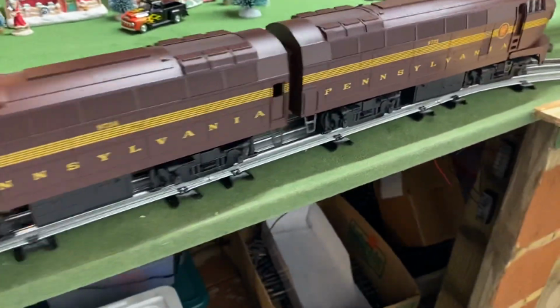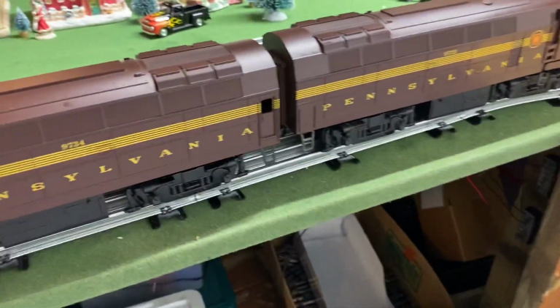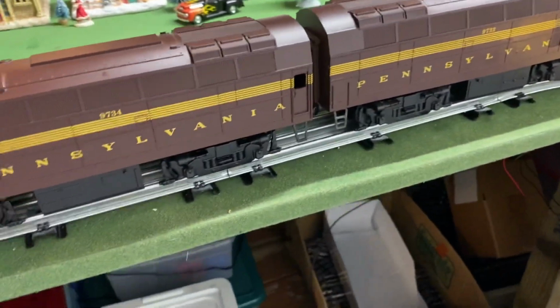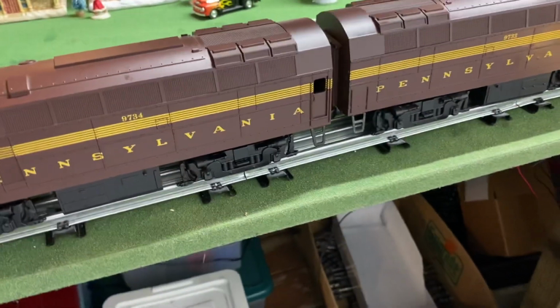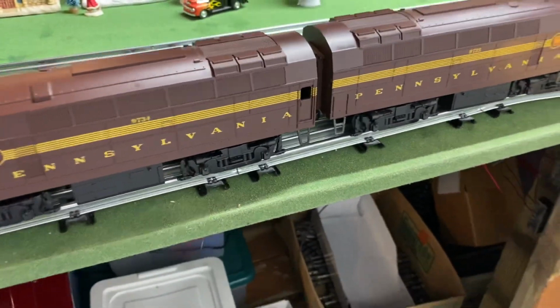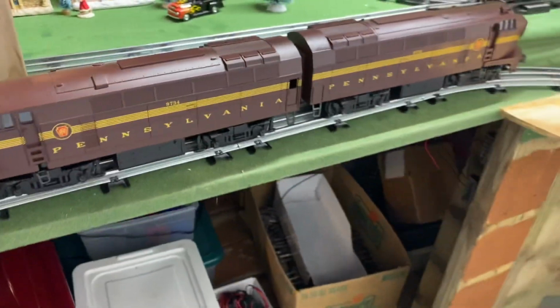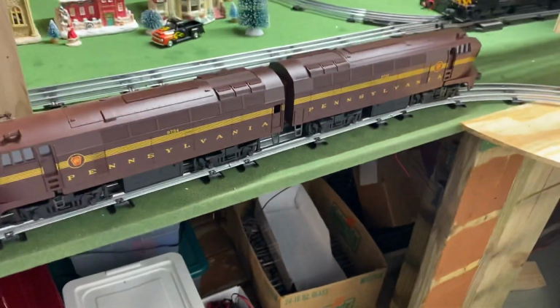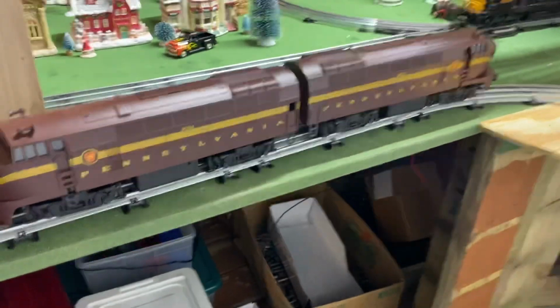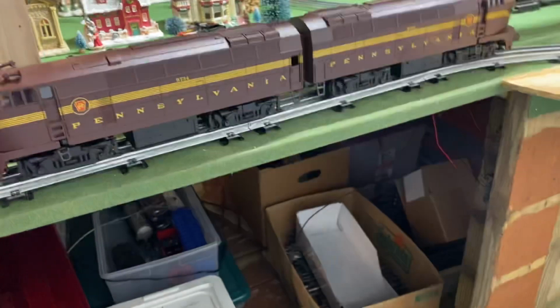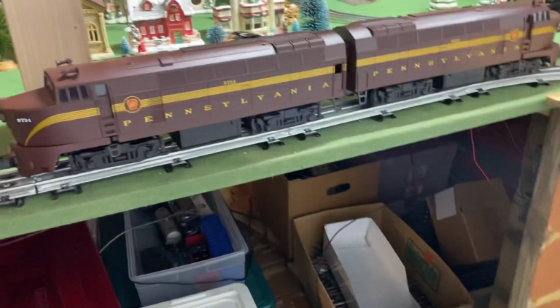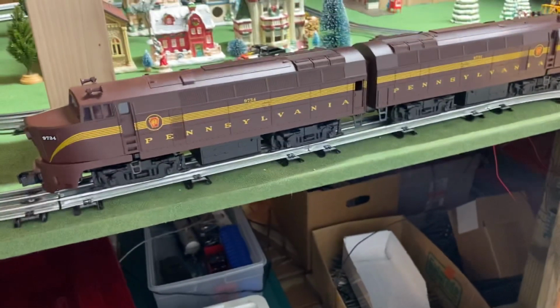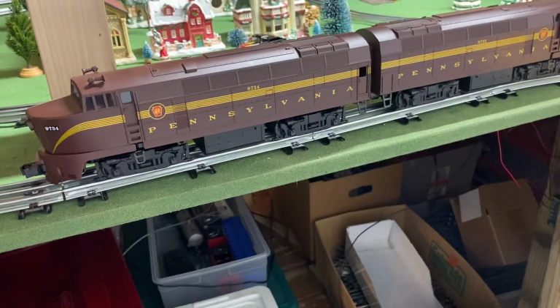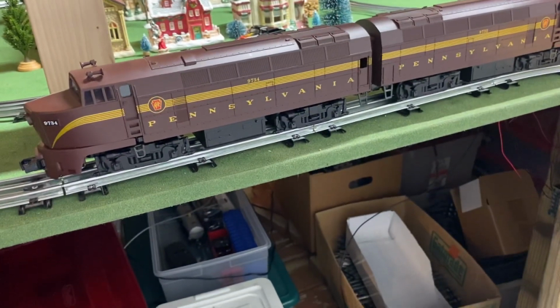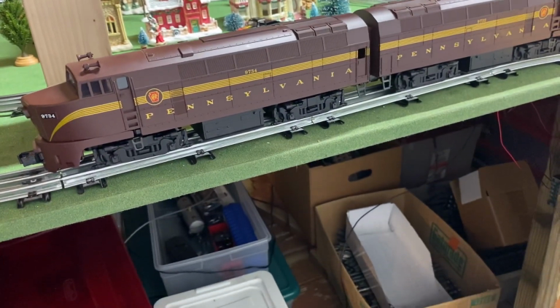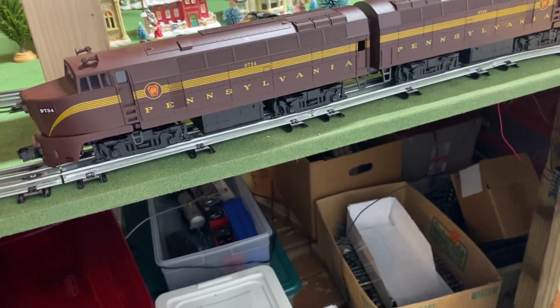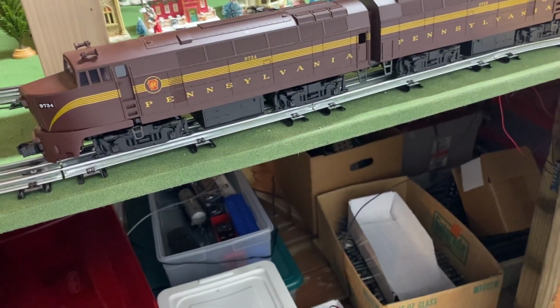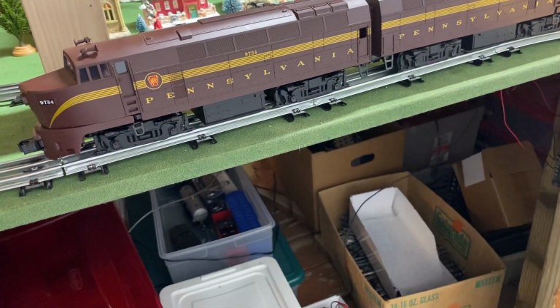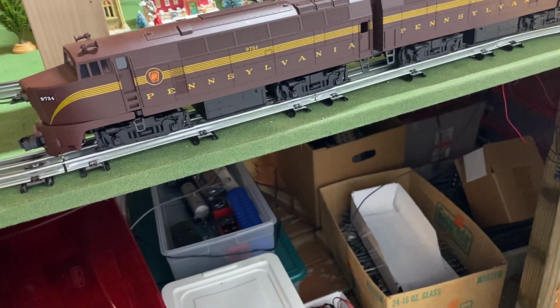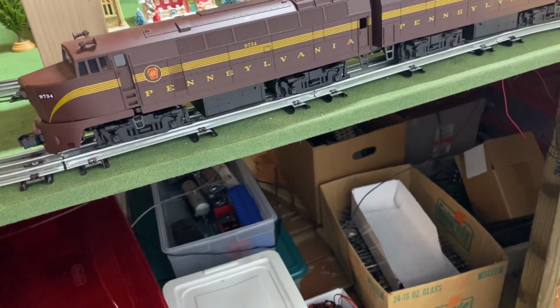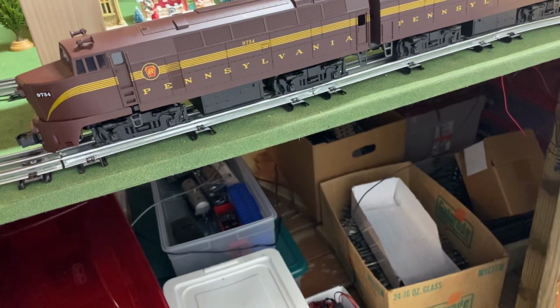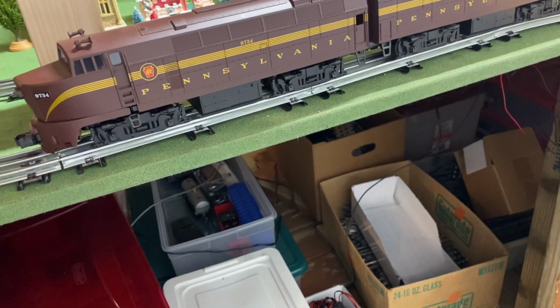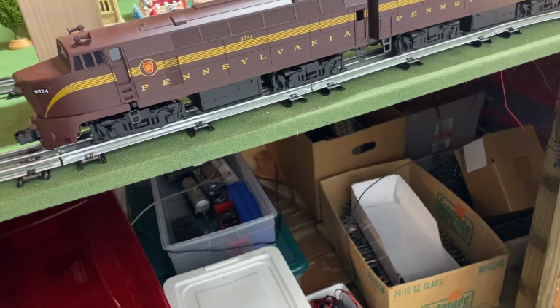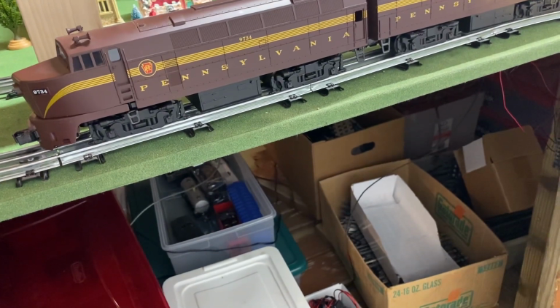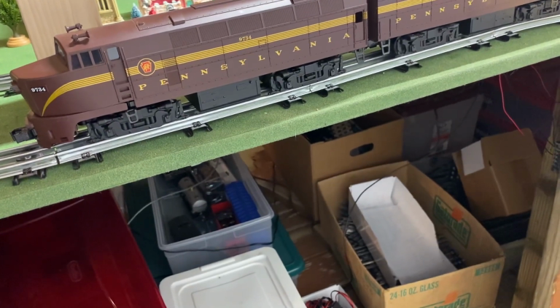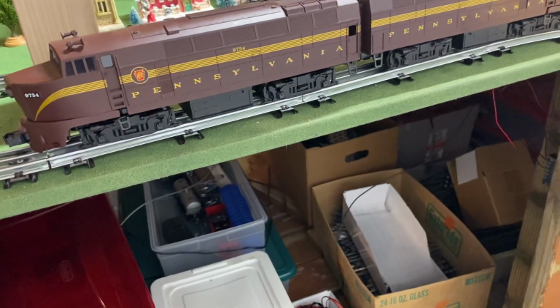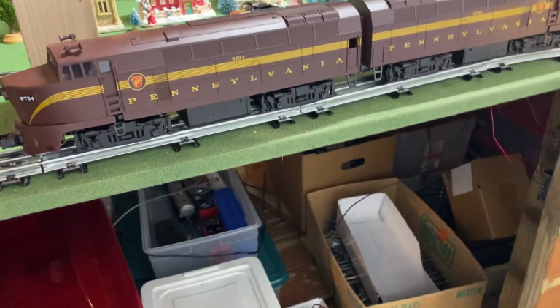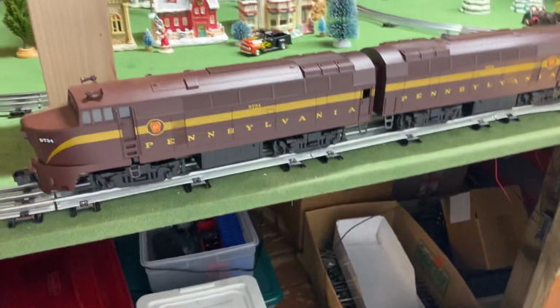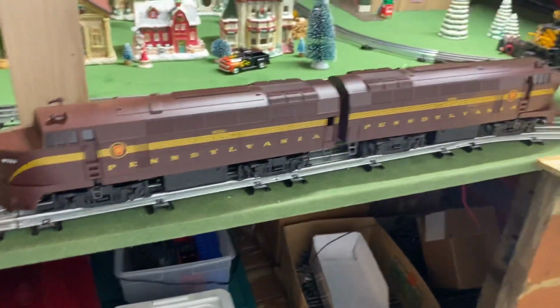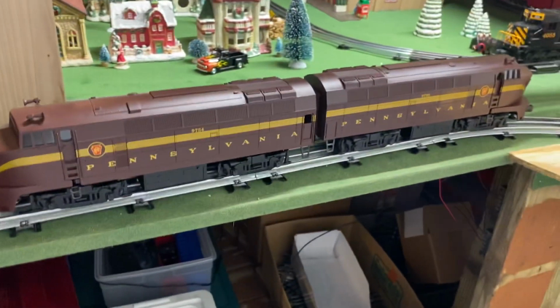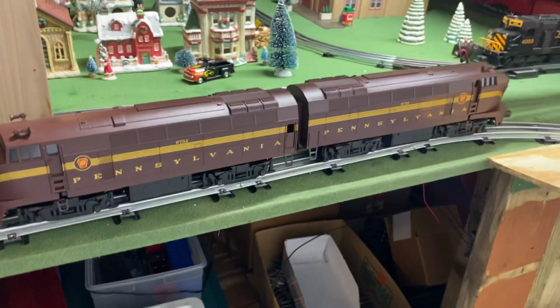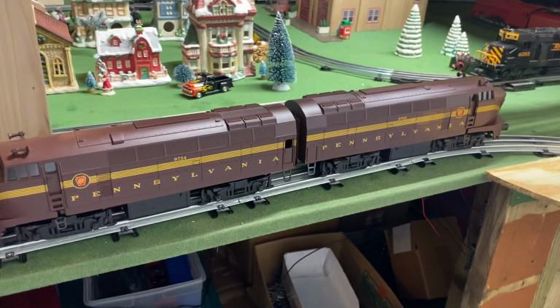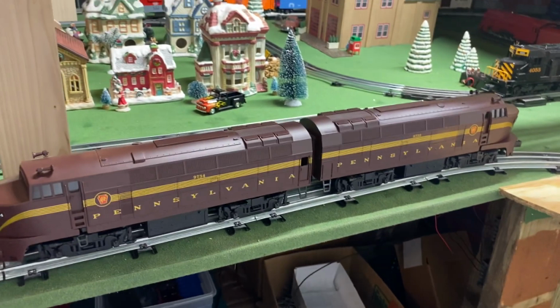This is known formally as the Baldwin RF-16. It was made from November 1950 to May of 1953. There were 160 of them produced, and two of them remain.